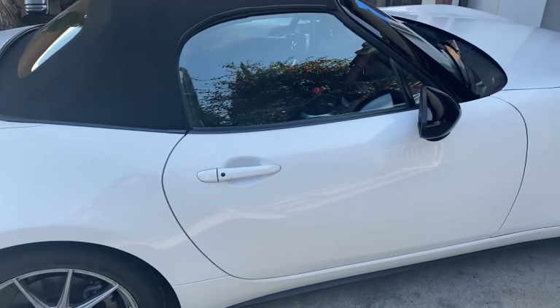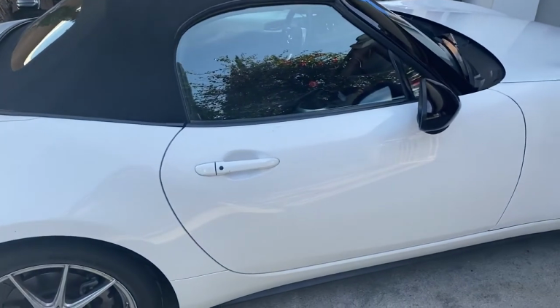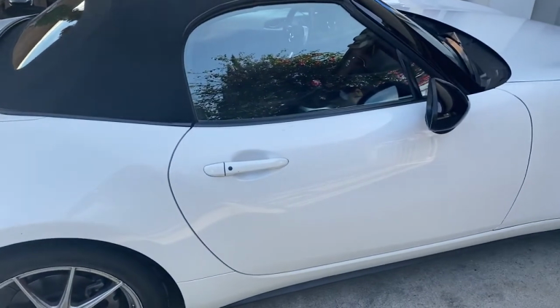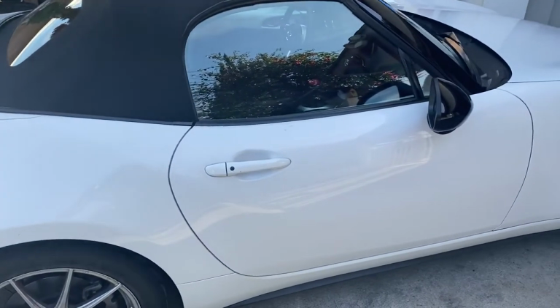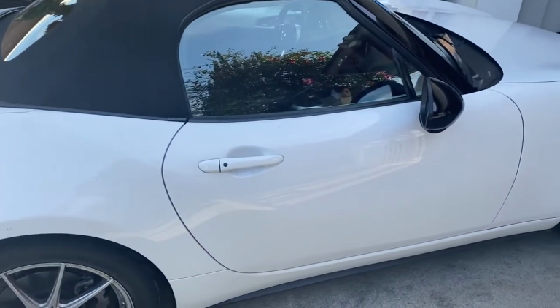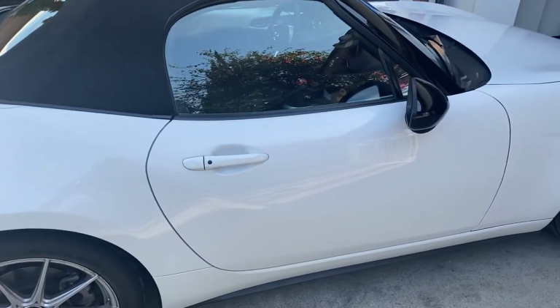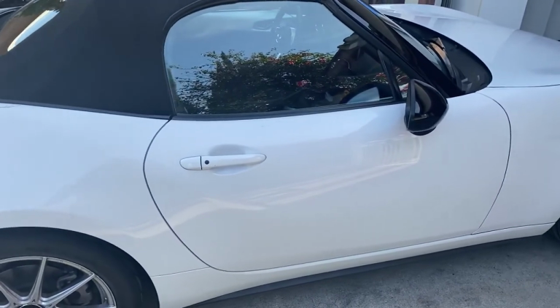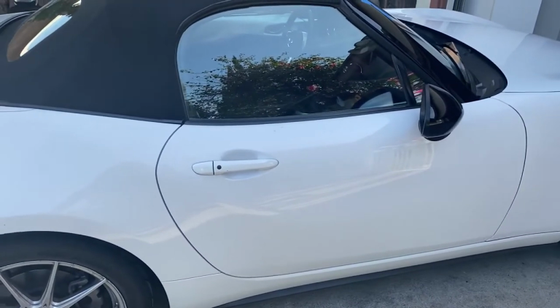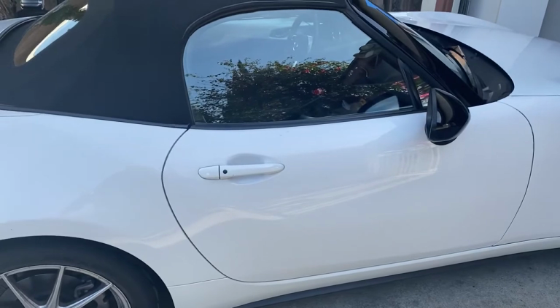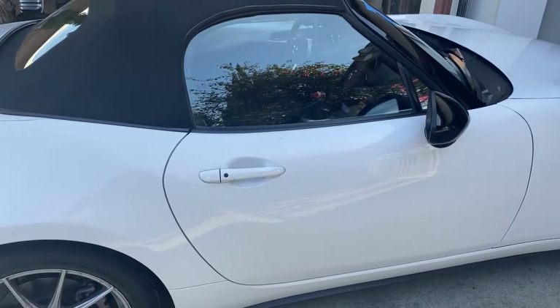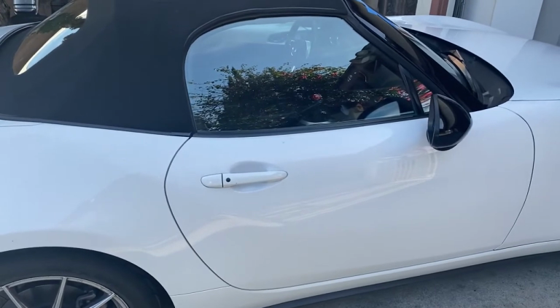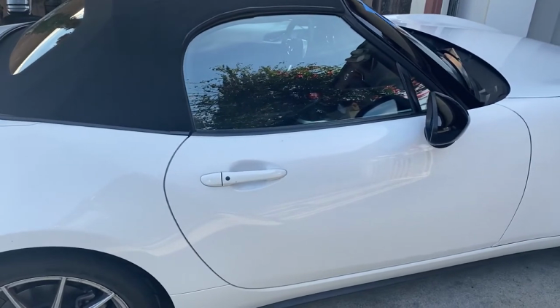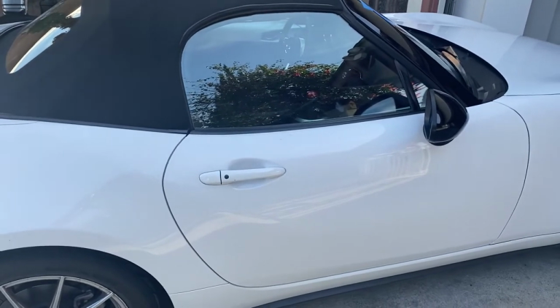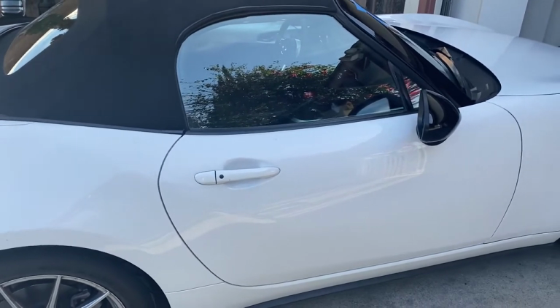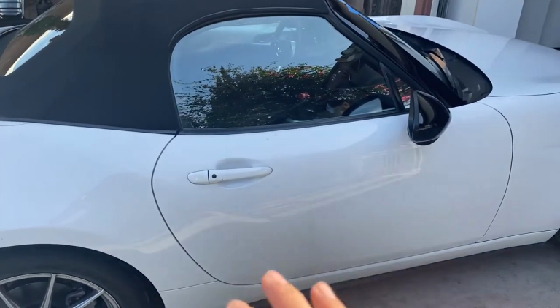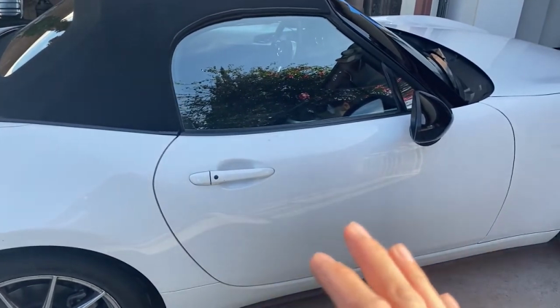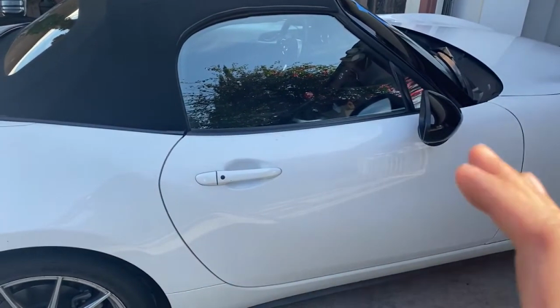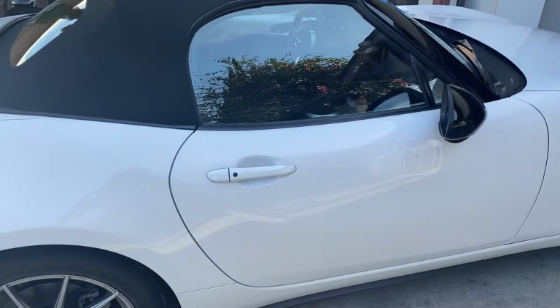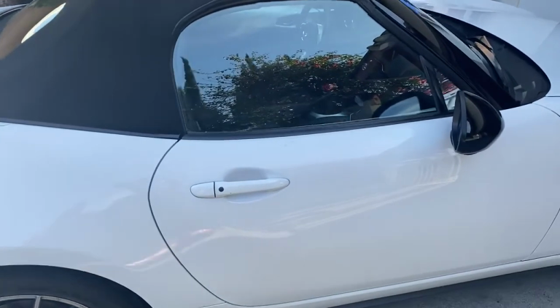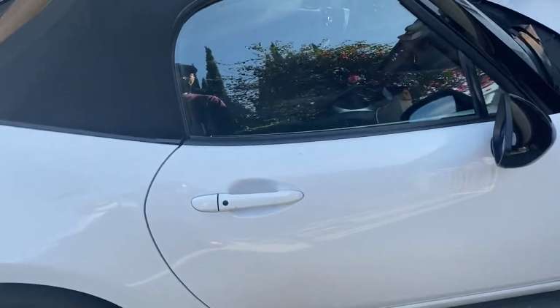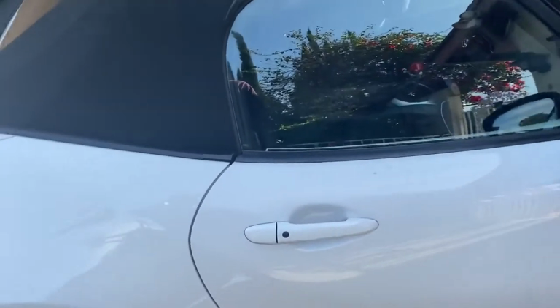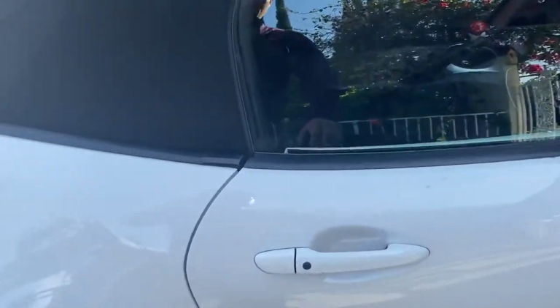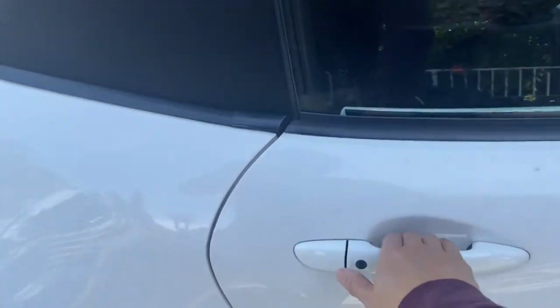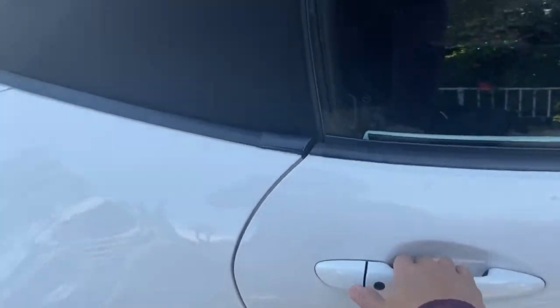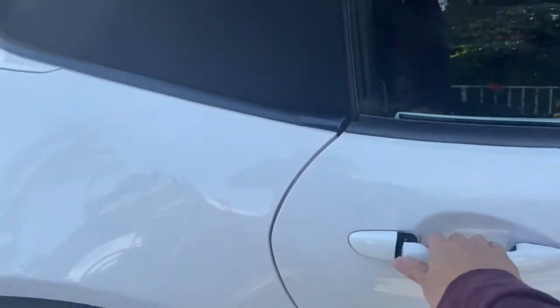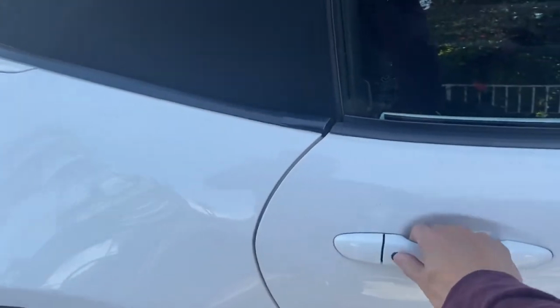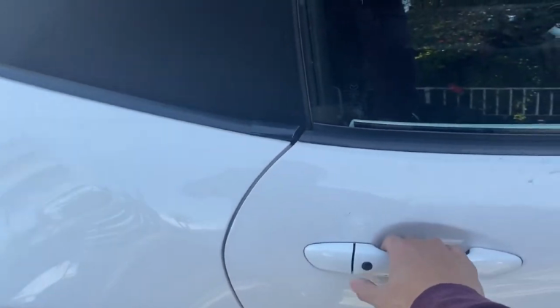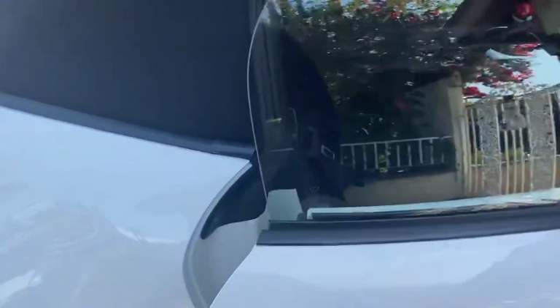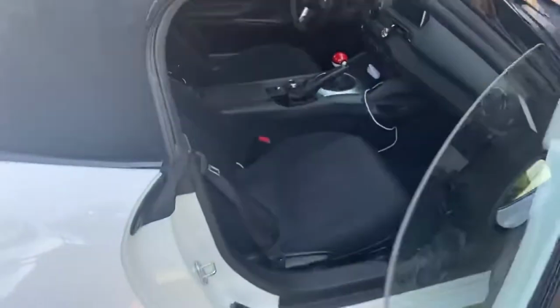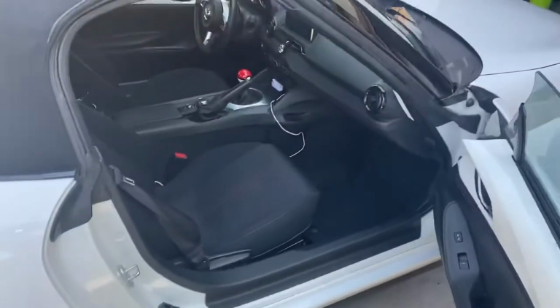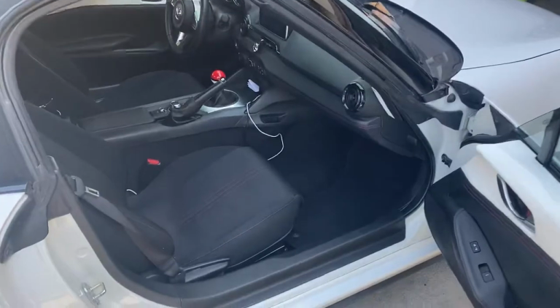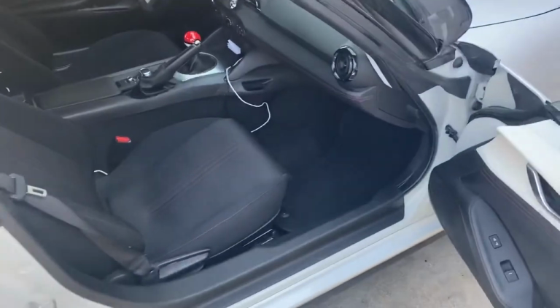This is going to be a real short video. I just want to show you guys where the cigarette lighter slash charger port is on the Mazda Miata. There is one in this car.